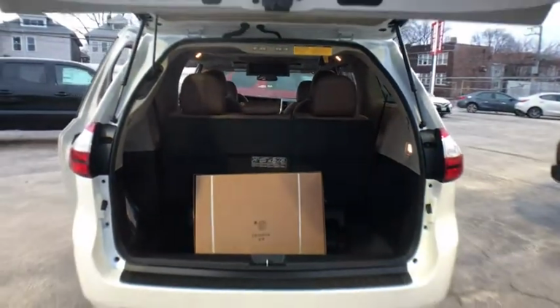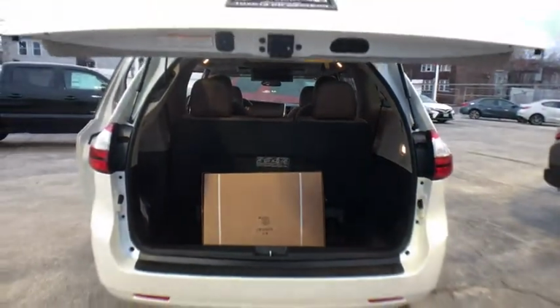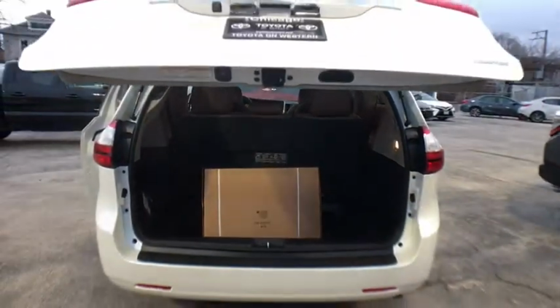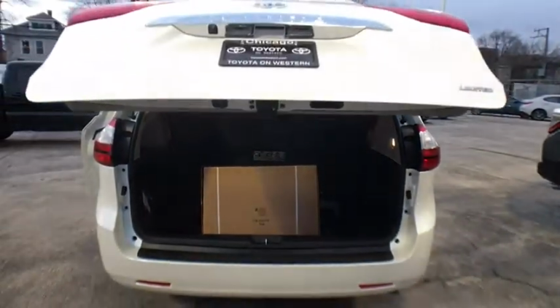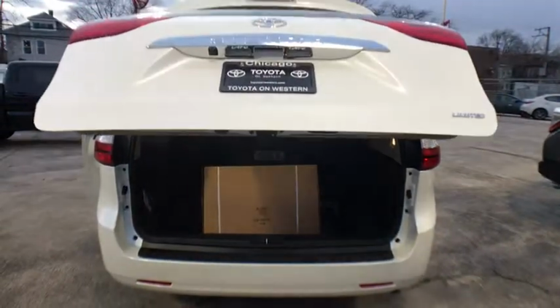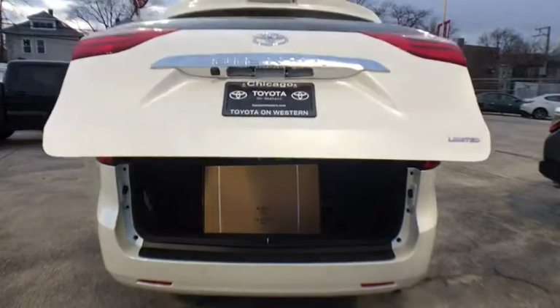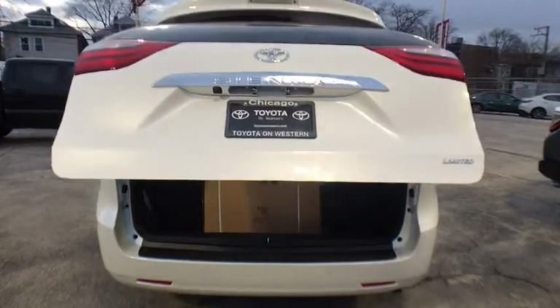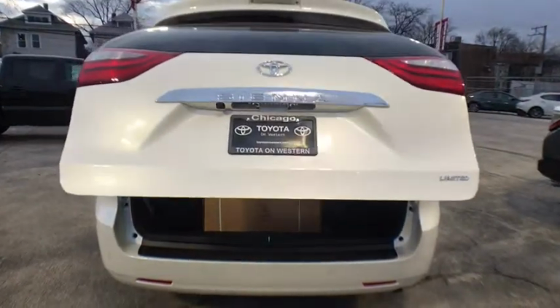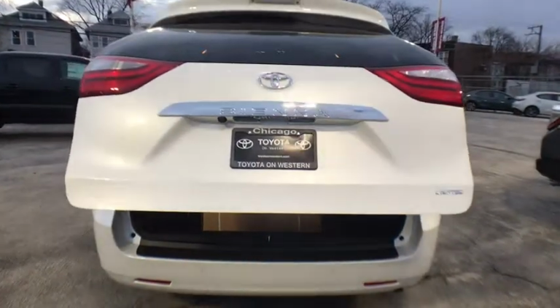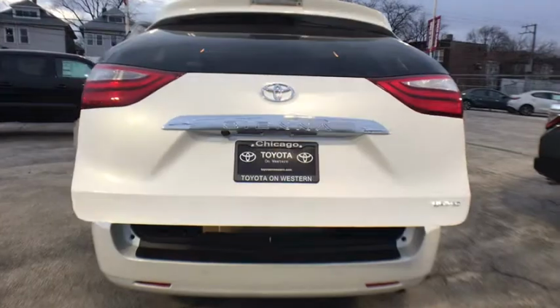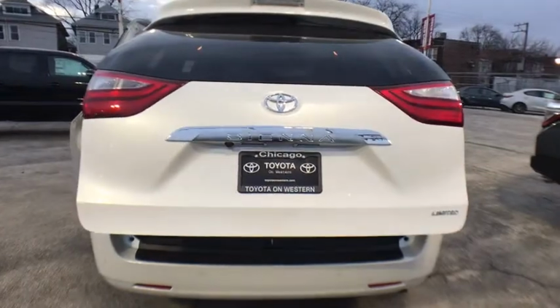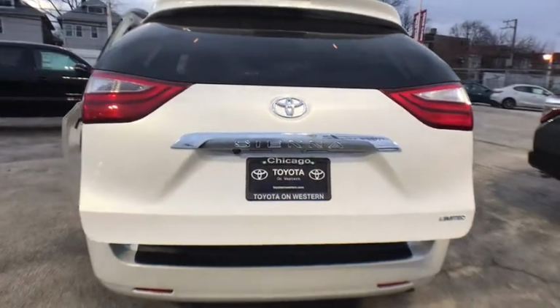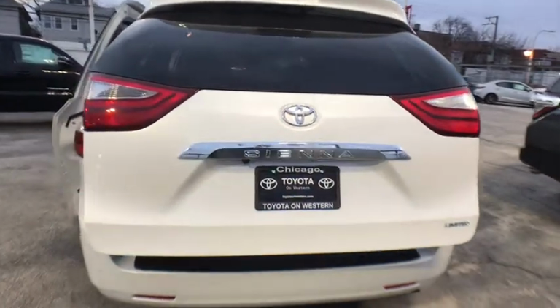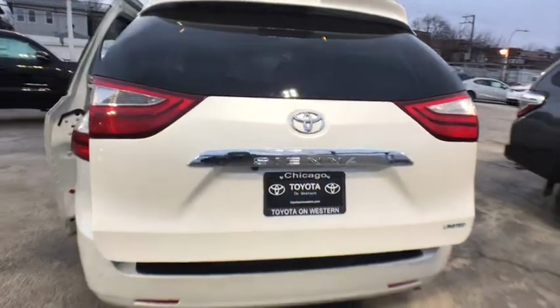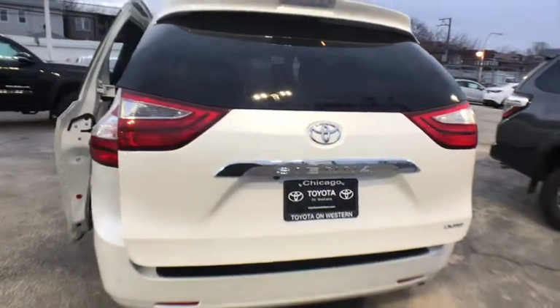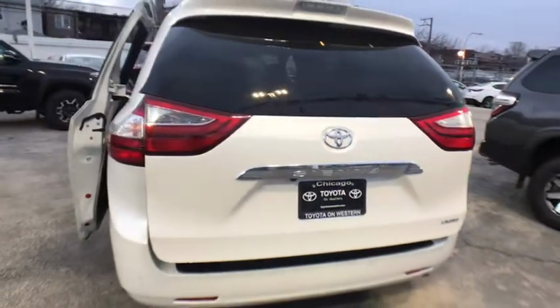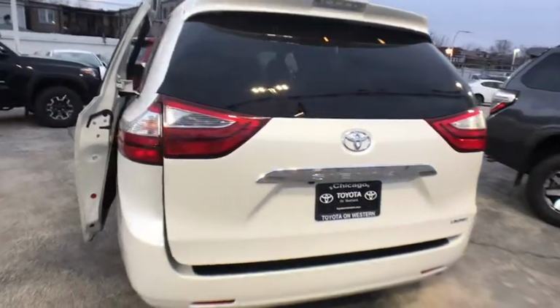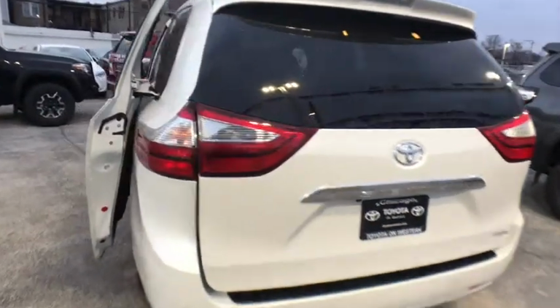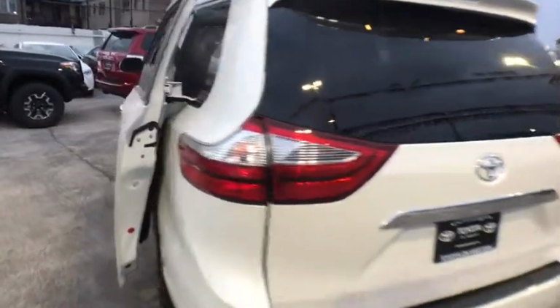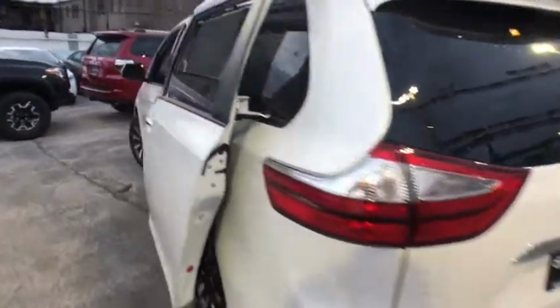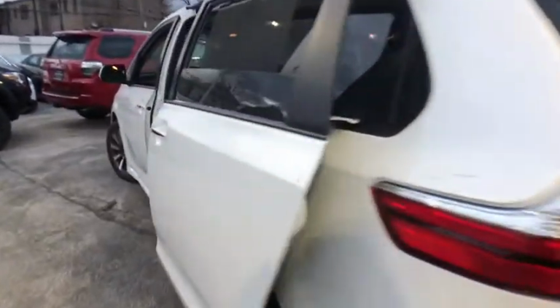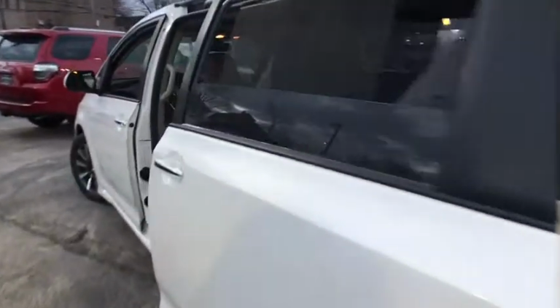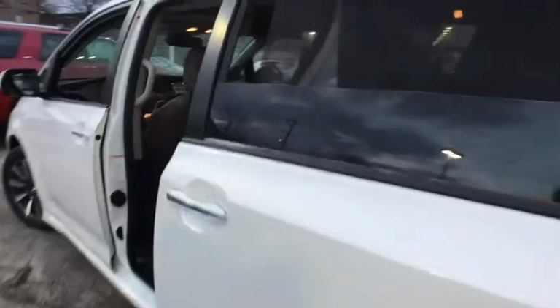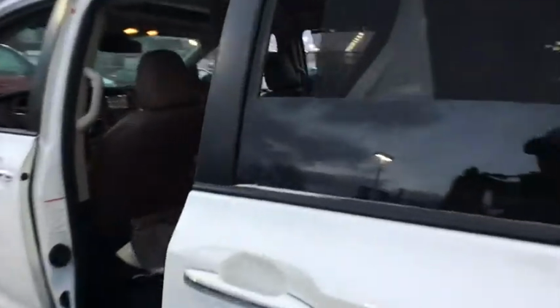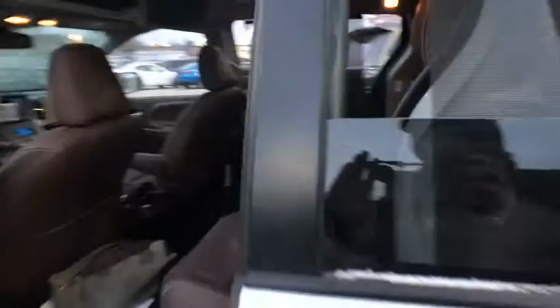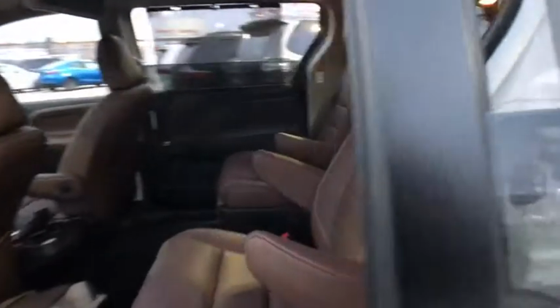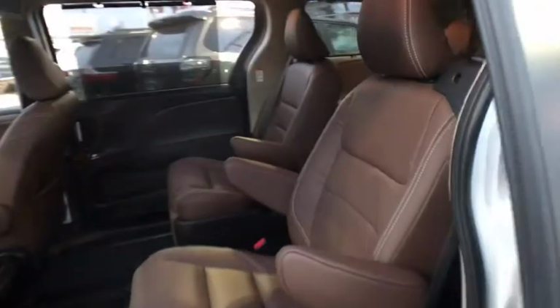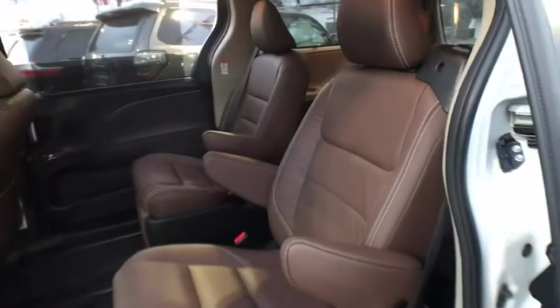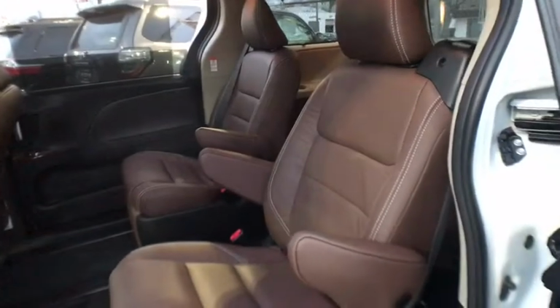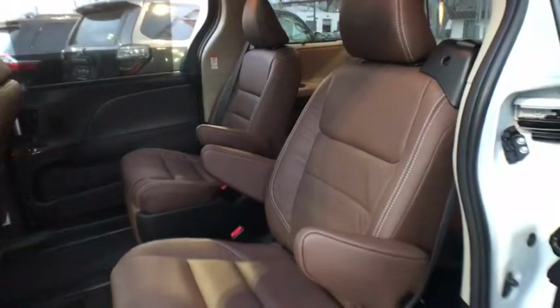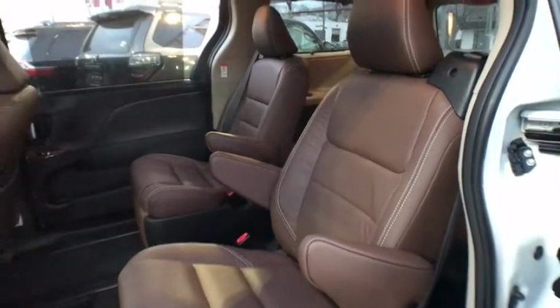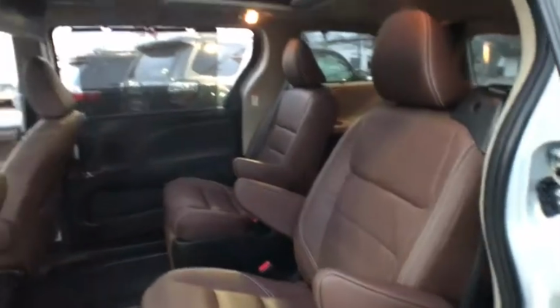Steering wheel audio controls, backup camera, power passenger seat, power liftgate, navigation system, traction control, lane departure warning, stability control, anti-lock braking system, keyless entry.